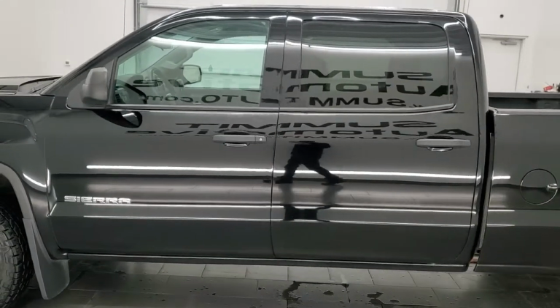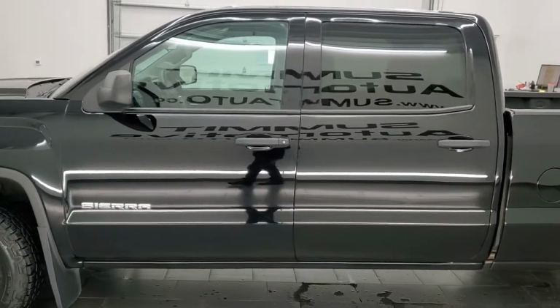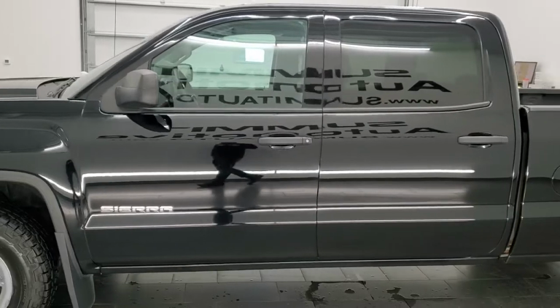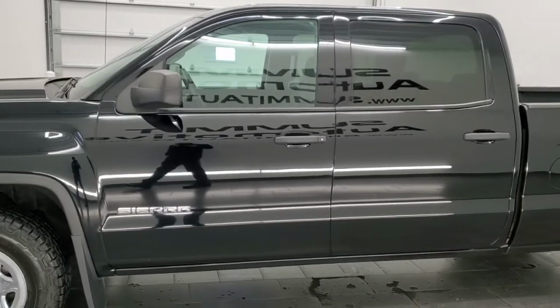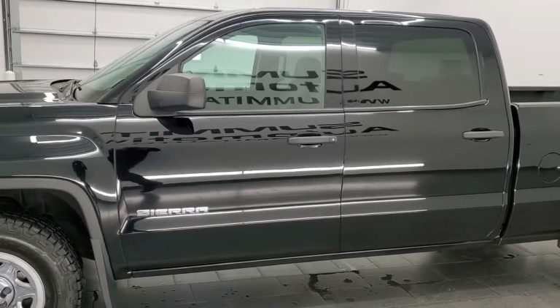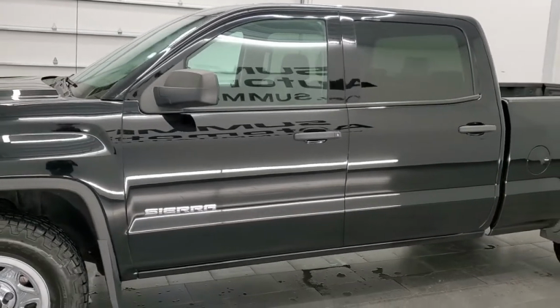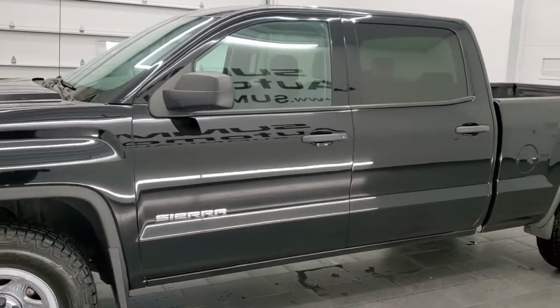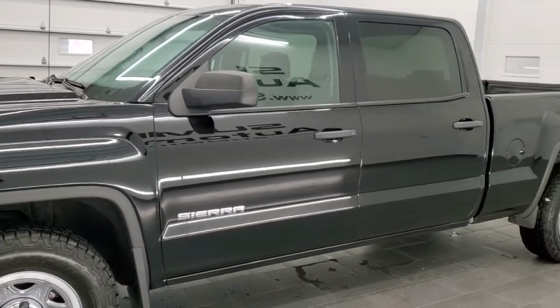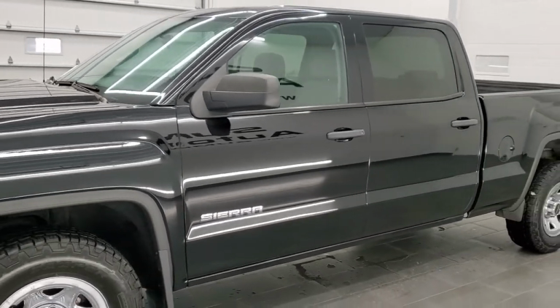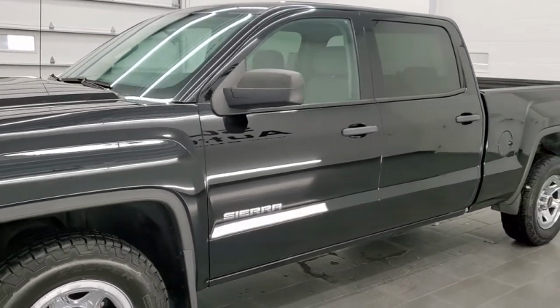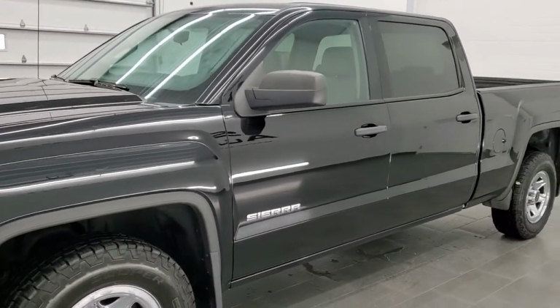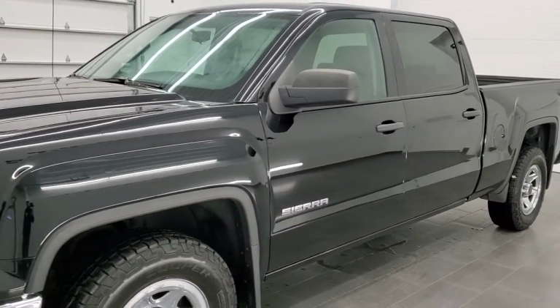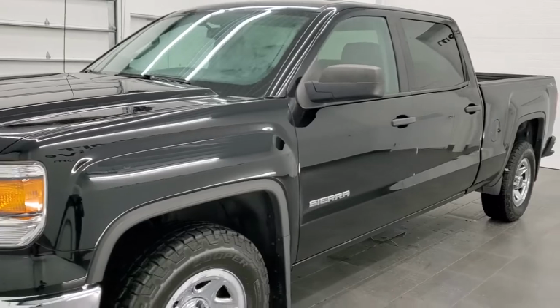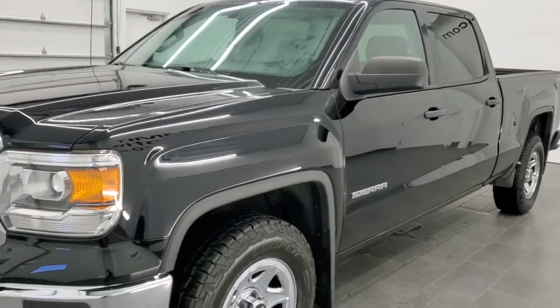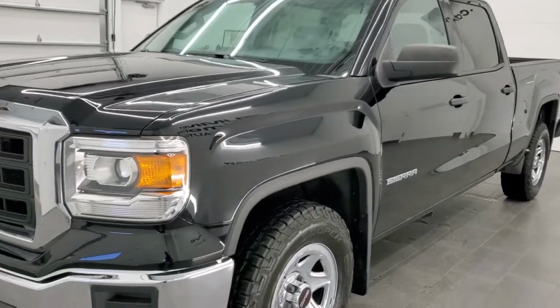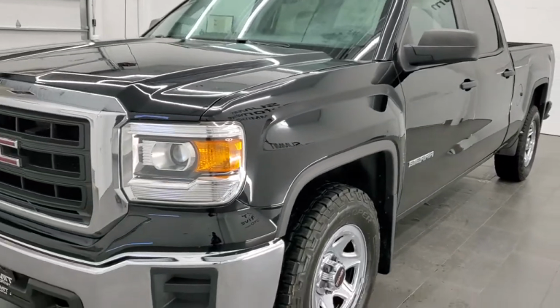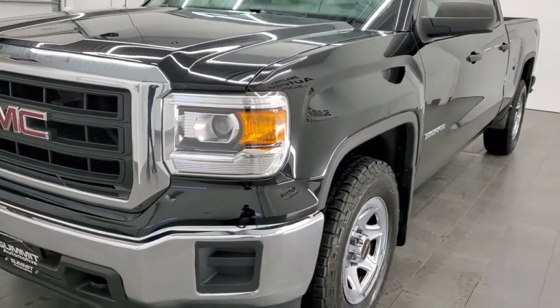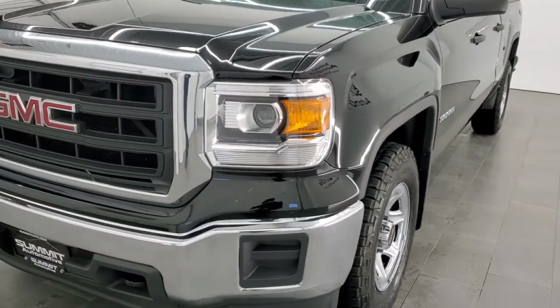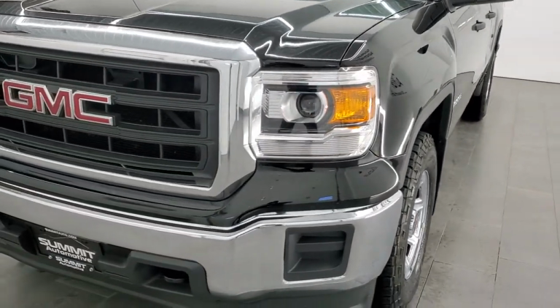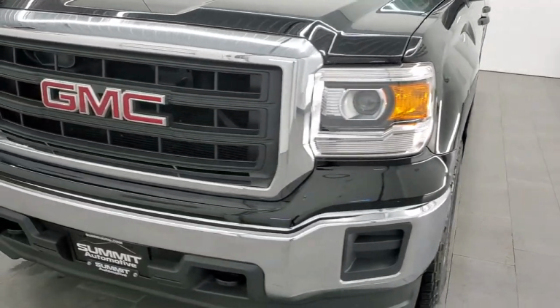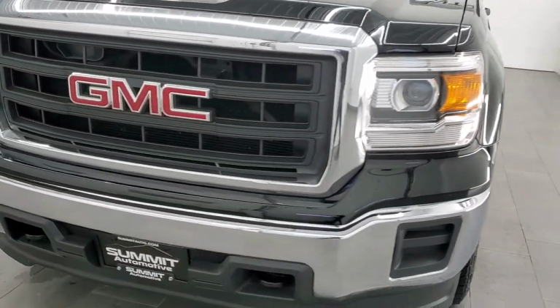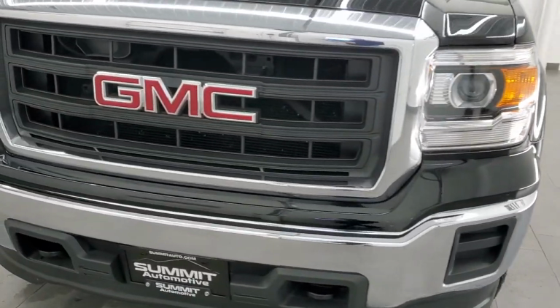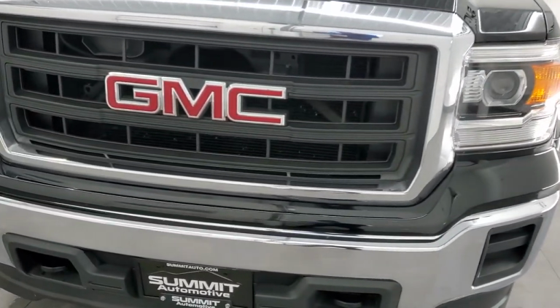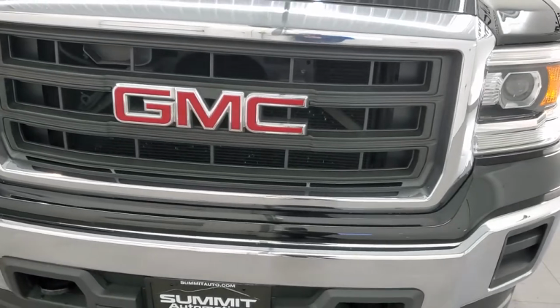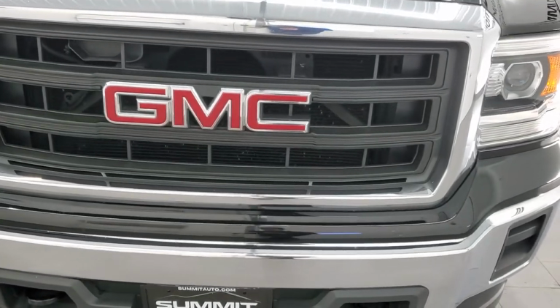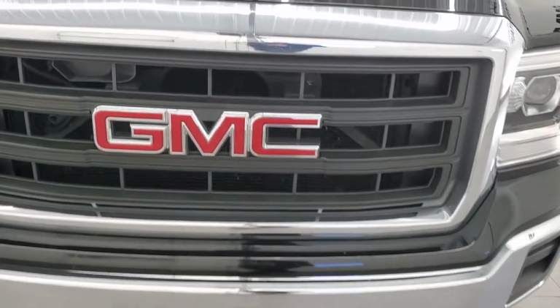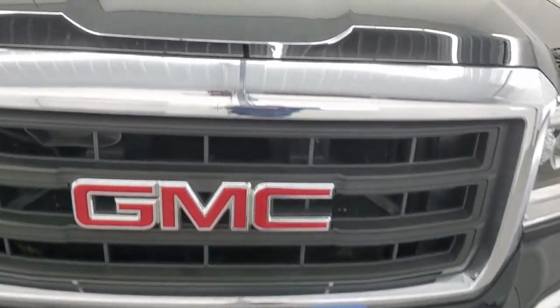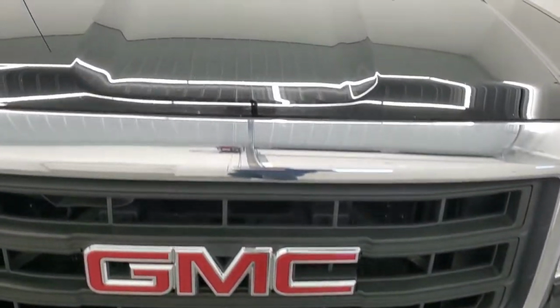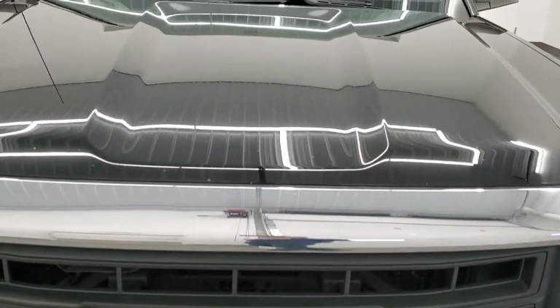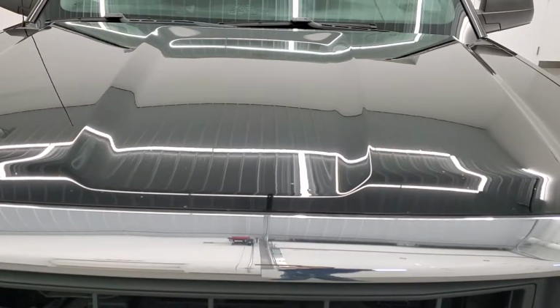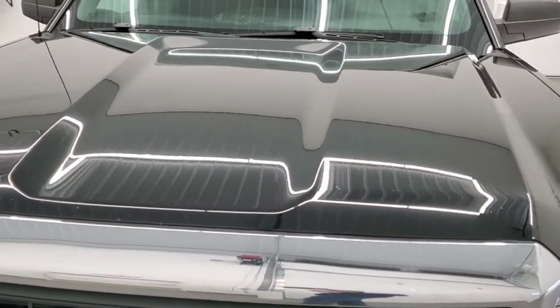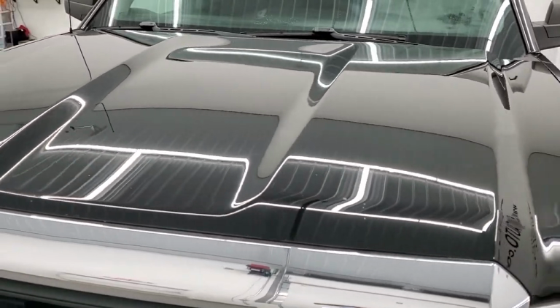This truck has been fully safetied and inspected by our service shop. It has a fresh oil and filter change. All the fluids have been checked and topped off and this truck is 100% ready to go. We are going to go inside, underneath, start it up, and take a look under the hood in this video.